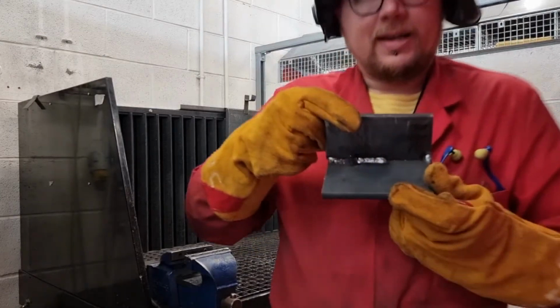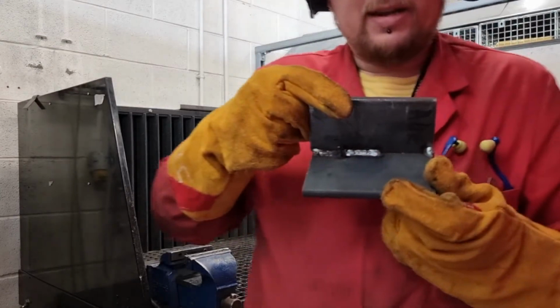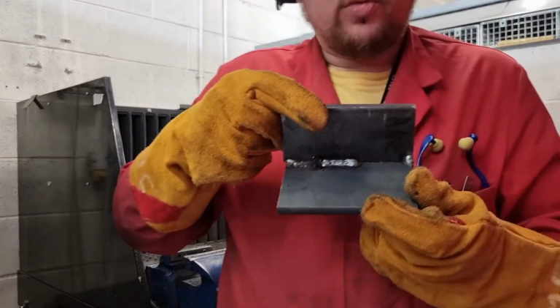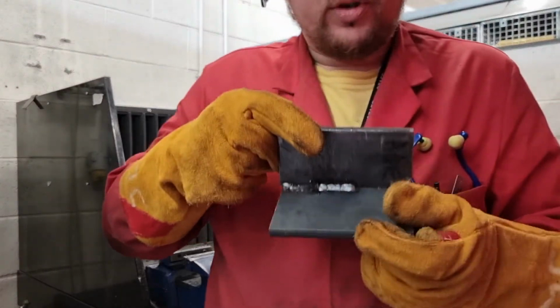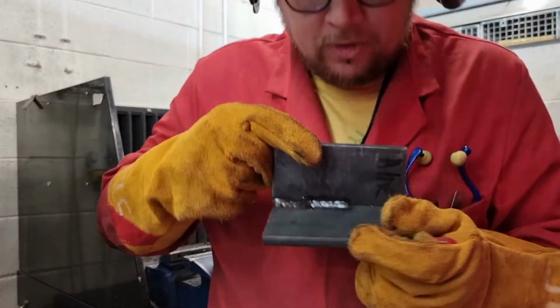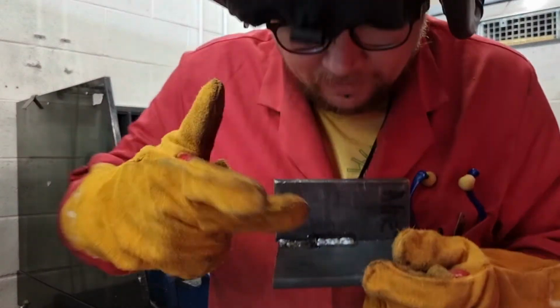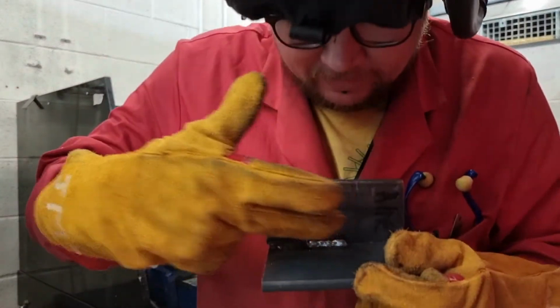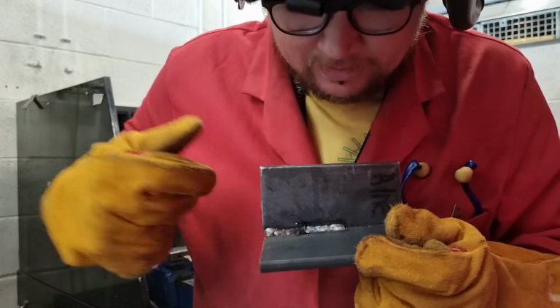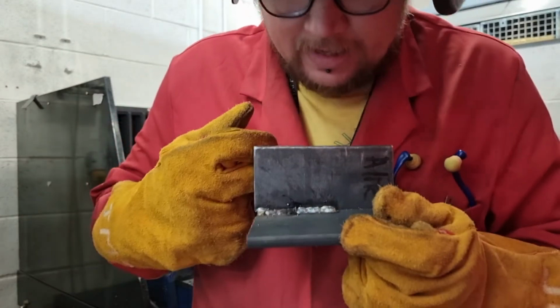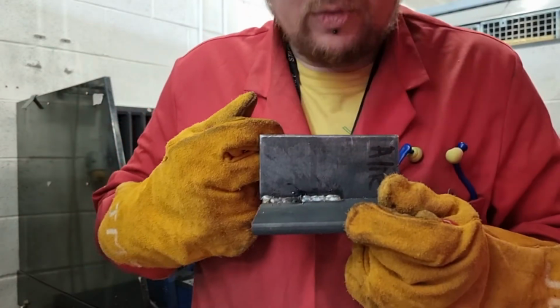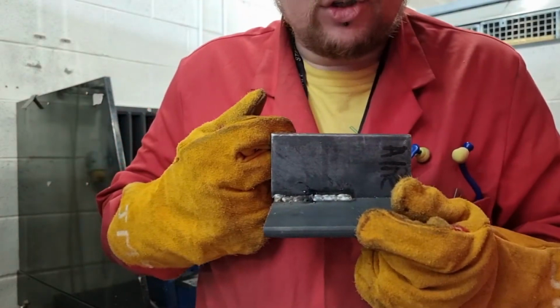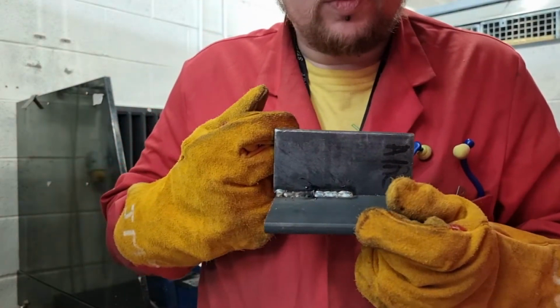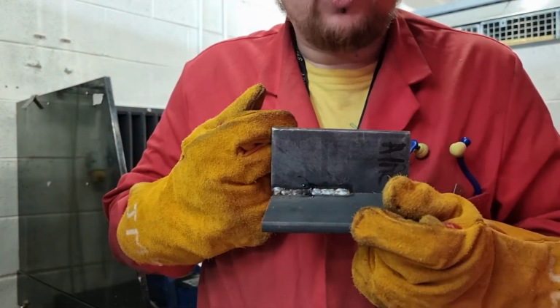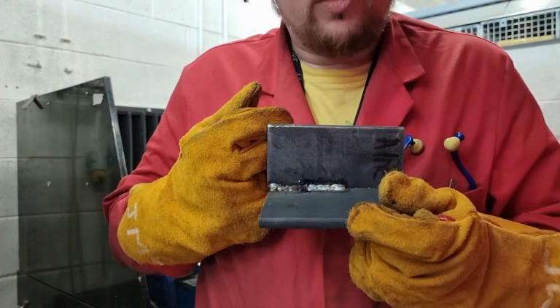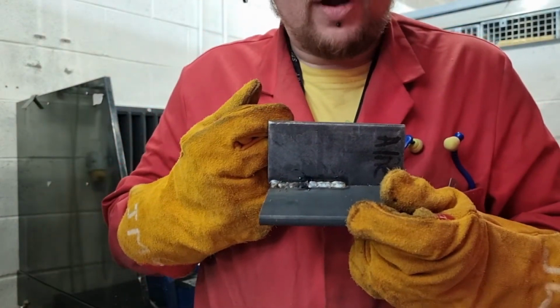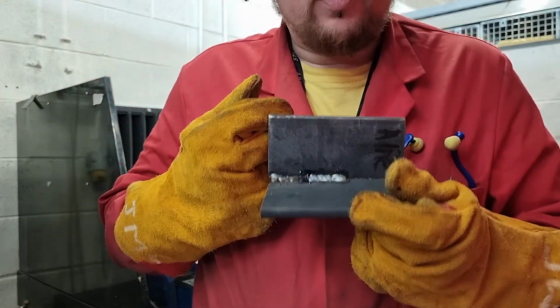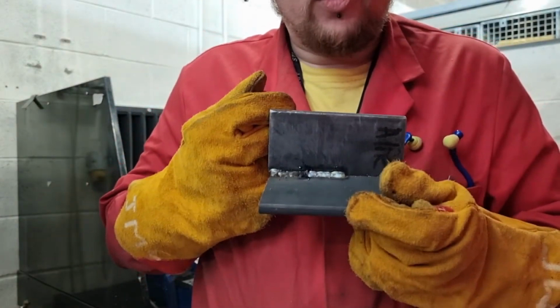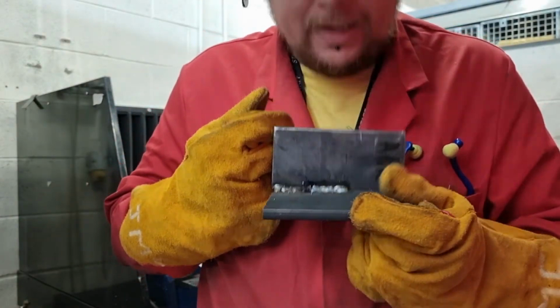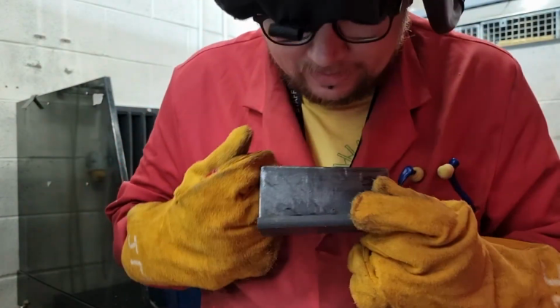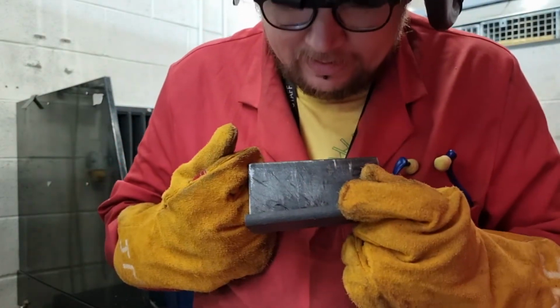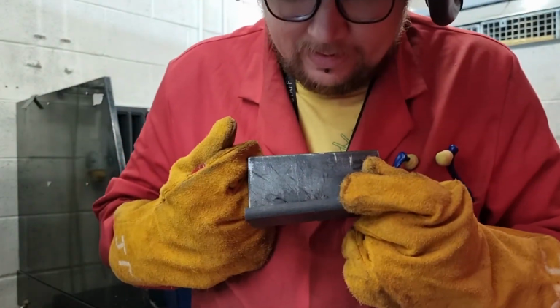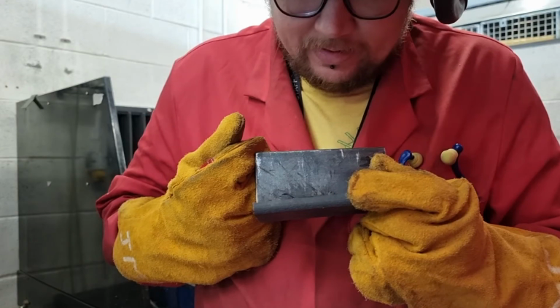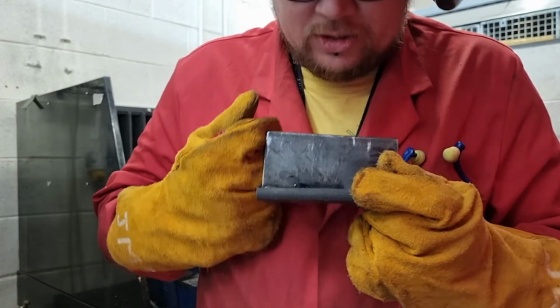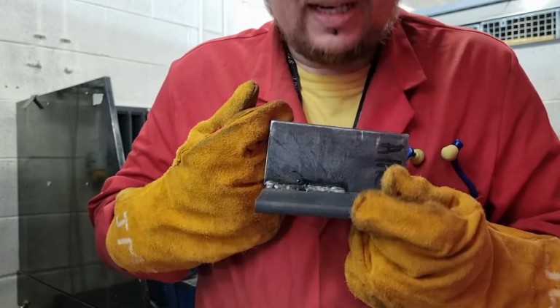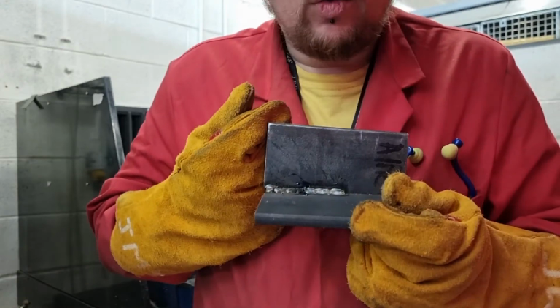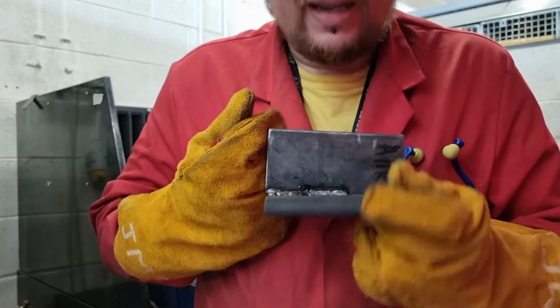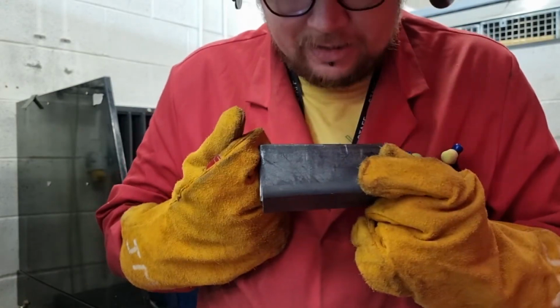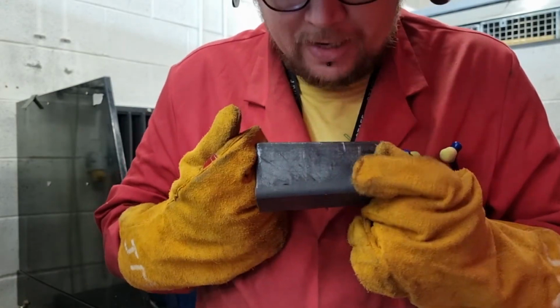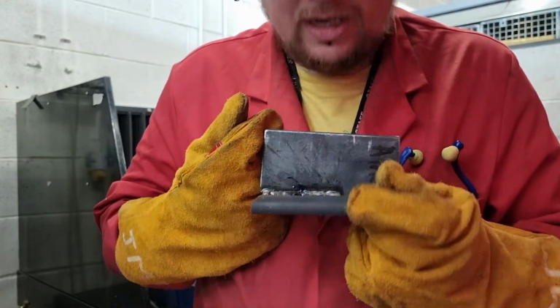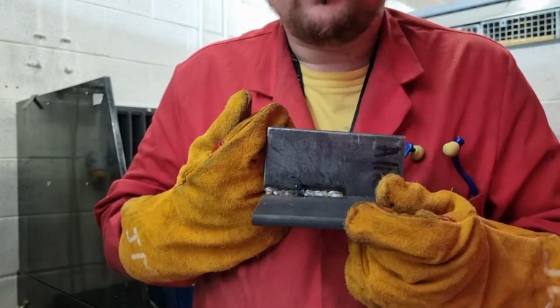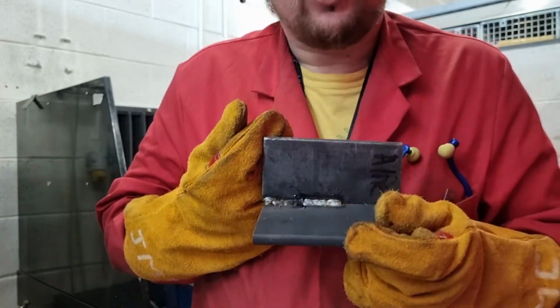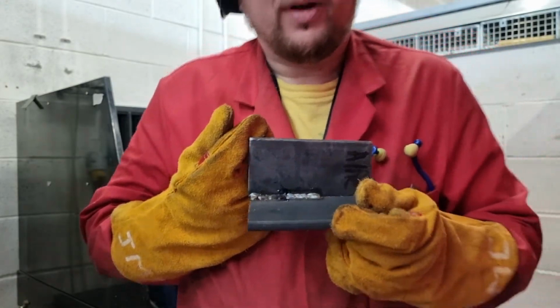Again, it's not what we're looking for. As you can see here, the weld is too small — we've got the right power but not enough wire. It's just a beady little weld; it's penetrated but it's not enough weld.